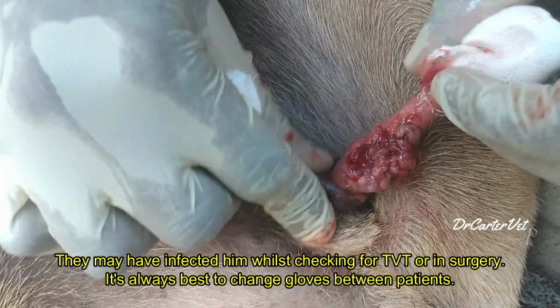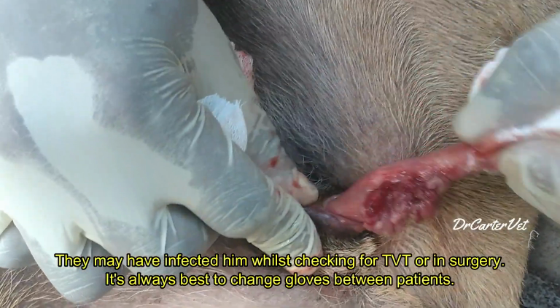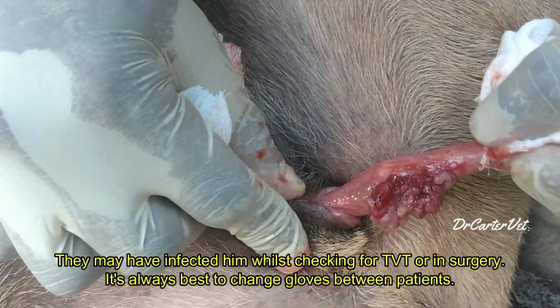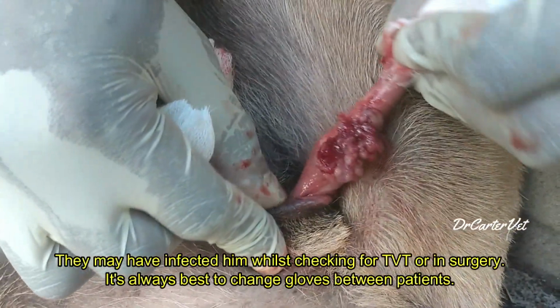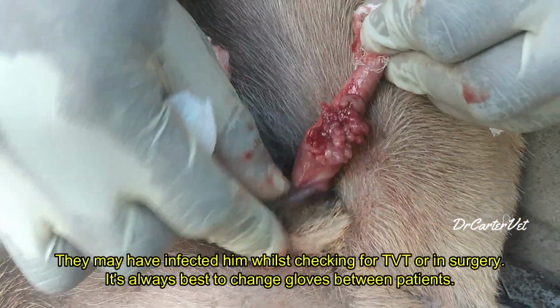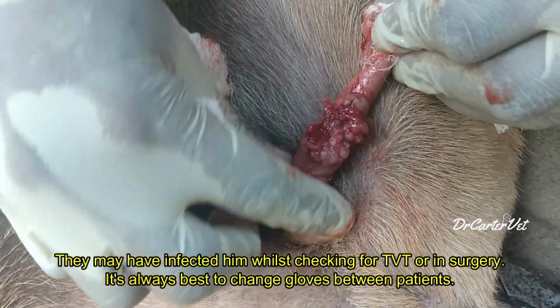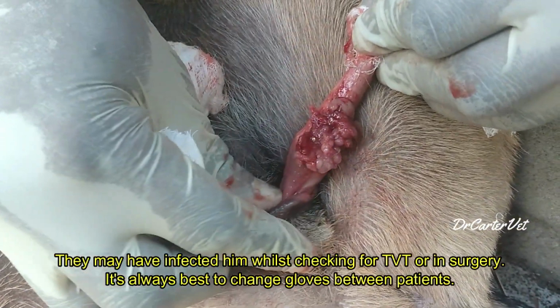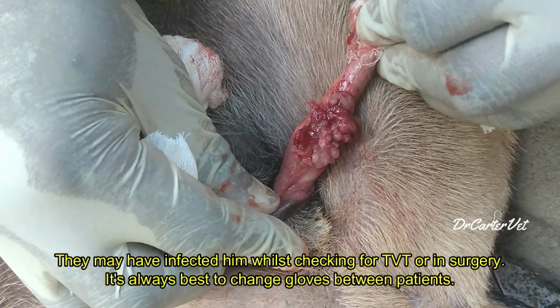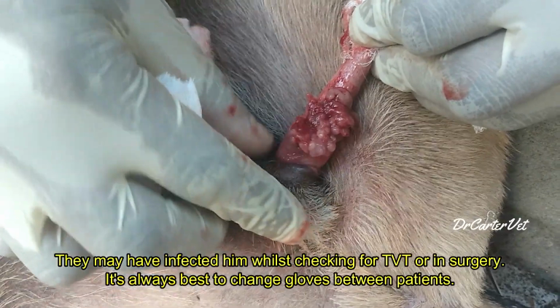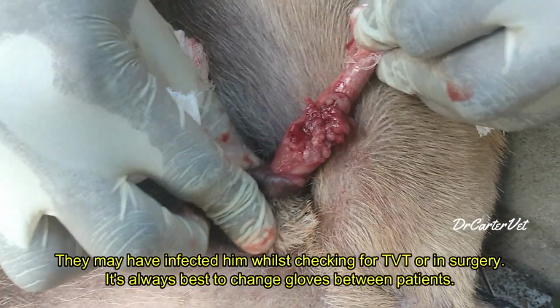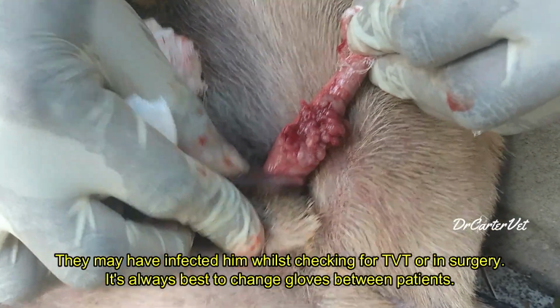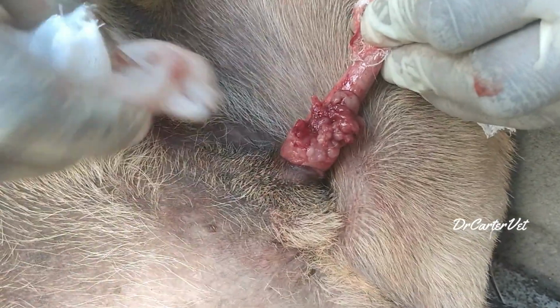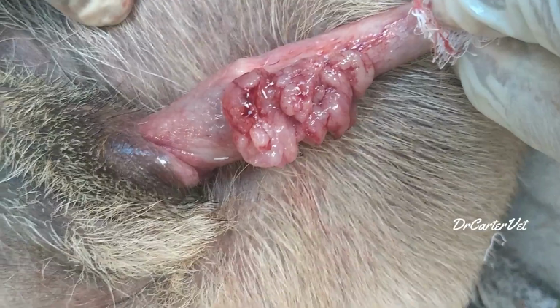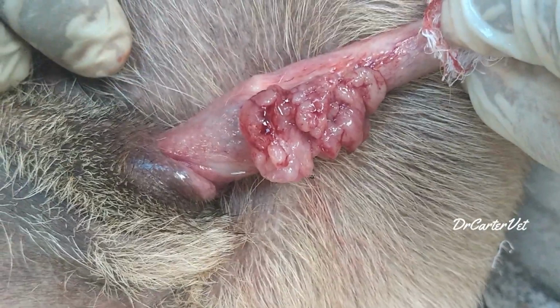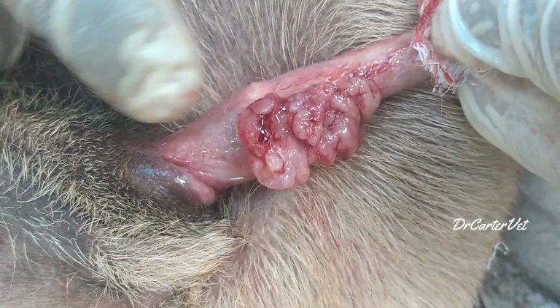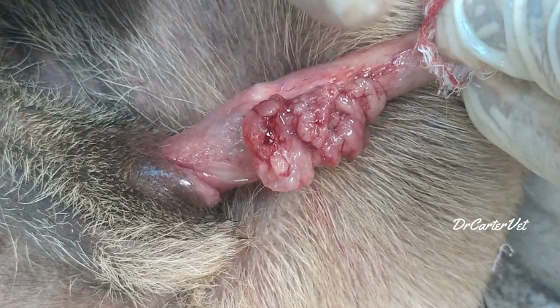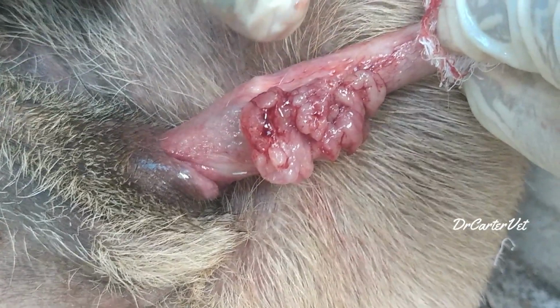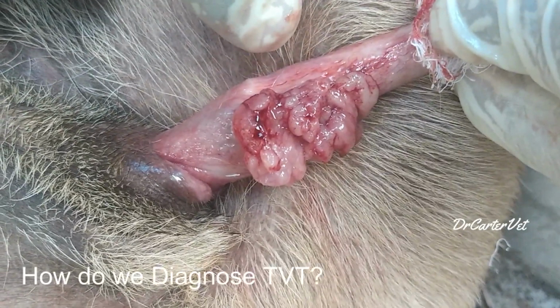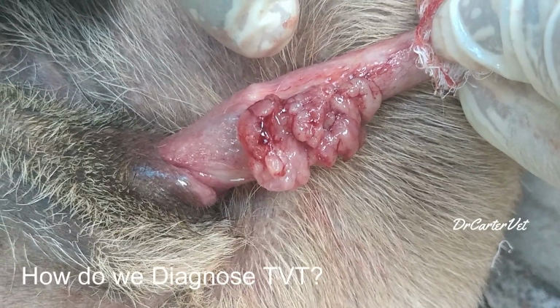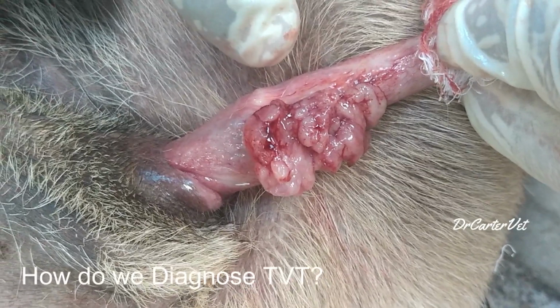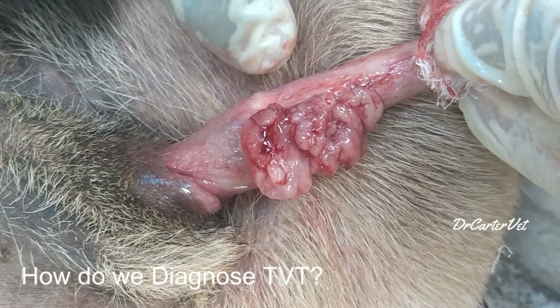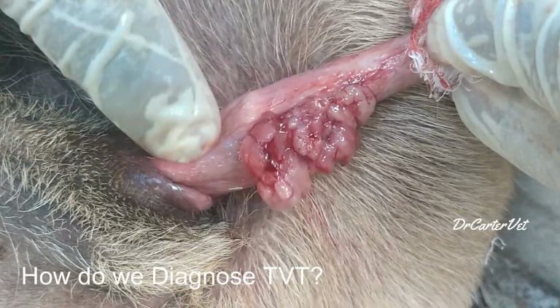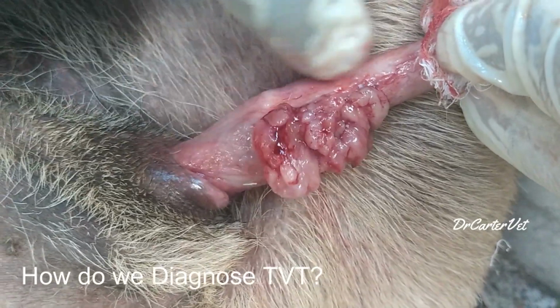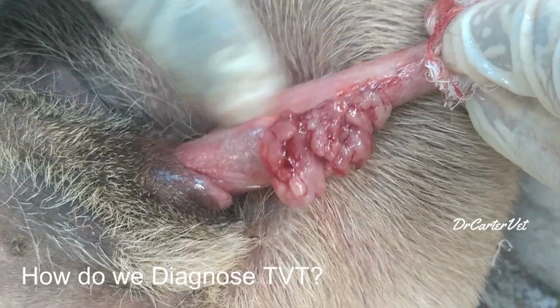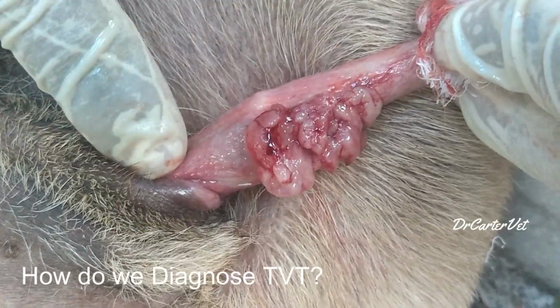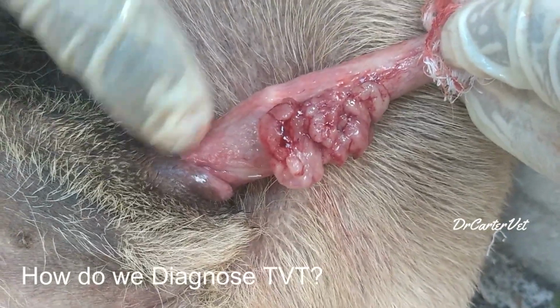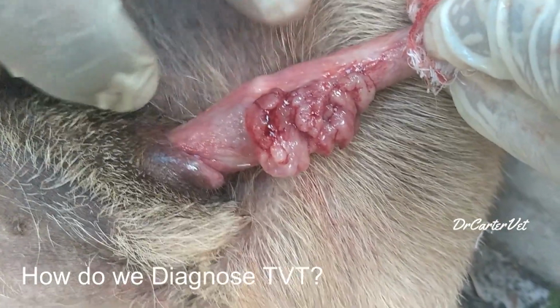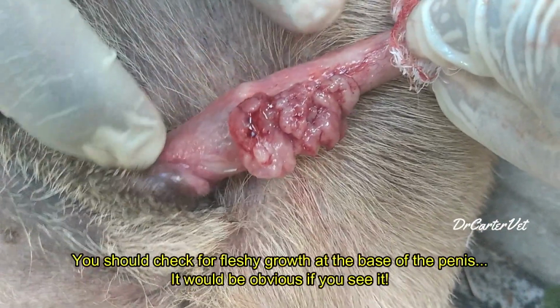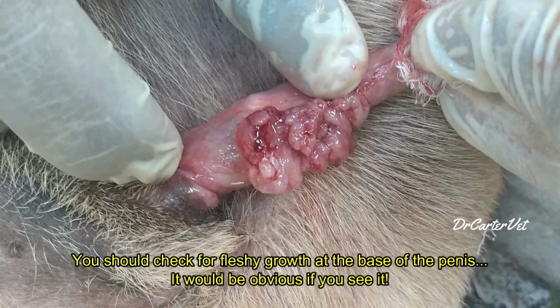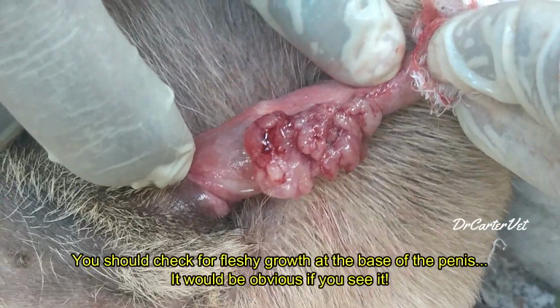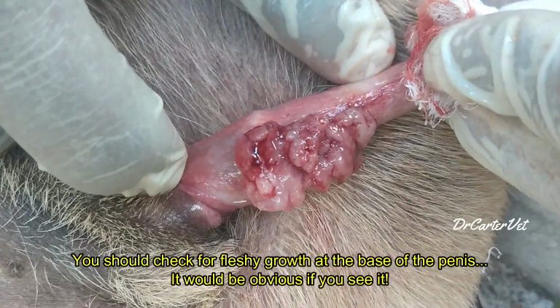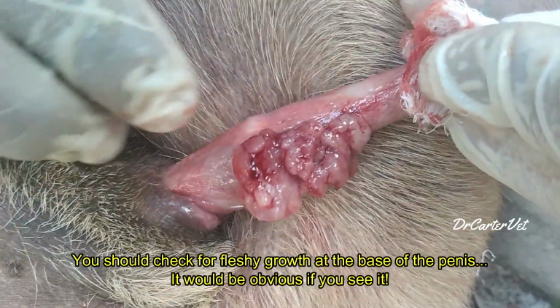So it's a mystery how it got this tumor, since it was never in the breeding population. Let's get down to the nitty-gritties — how do we diagnose, recognize, and treat TVT in male dogs?